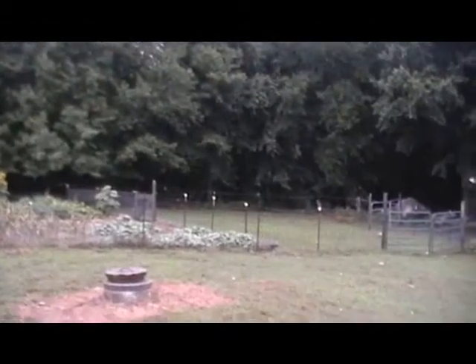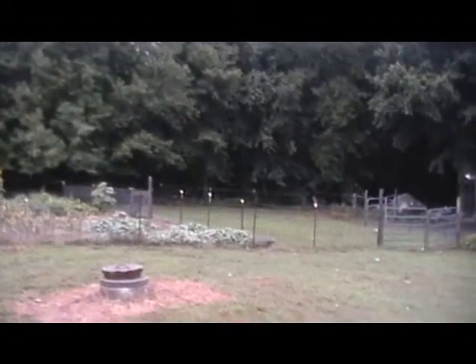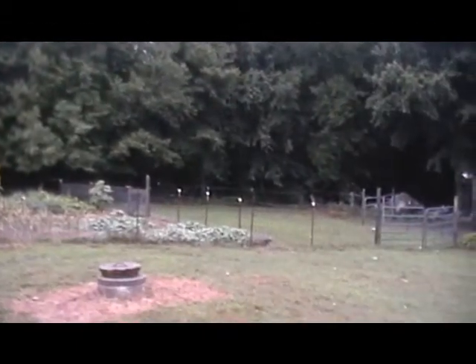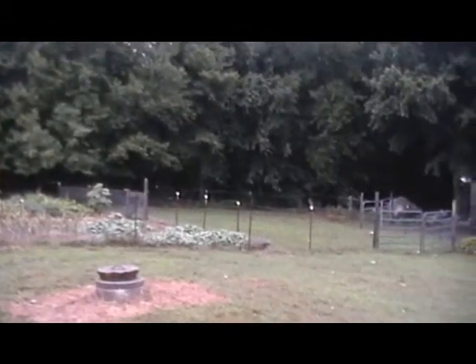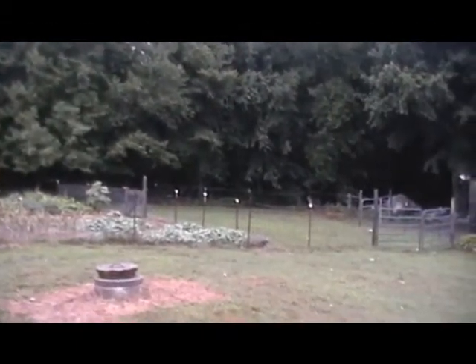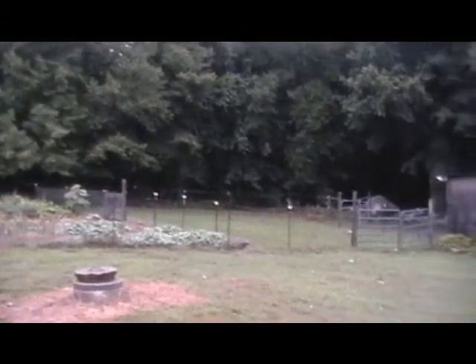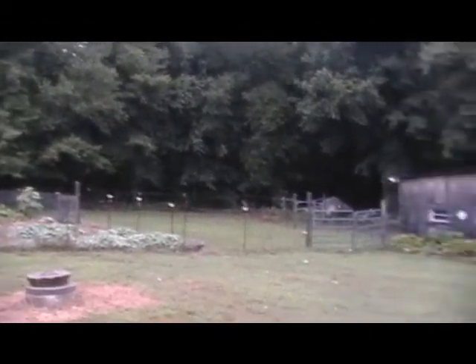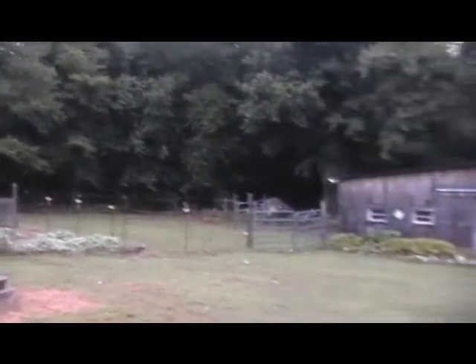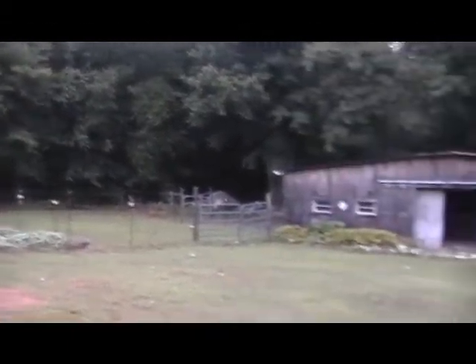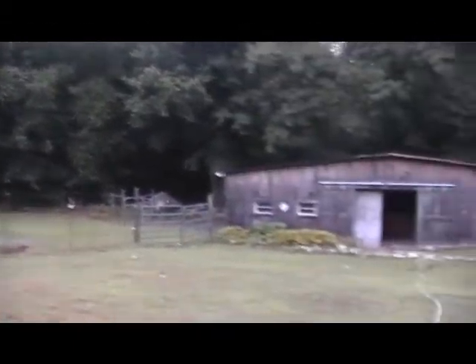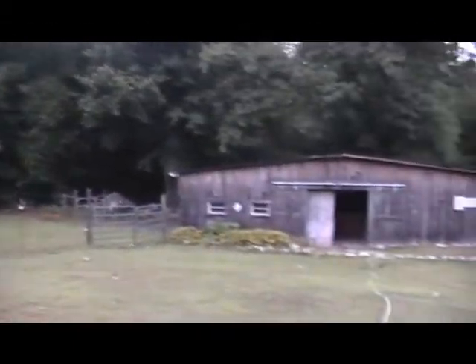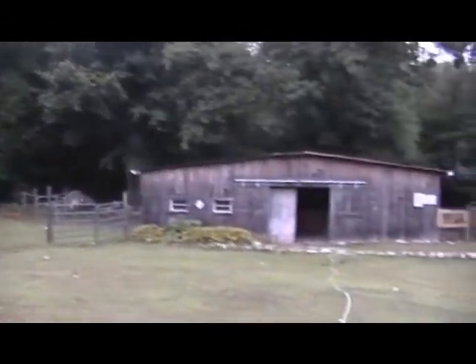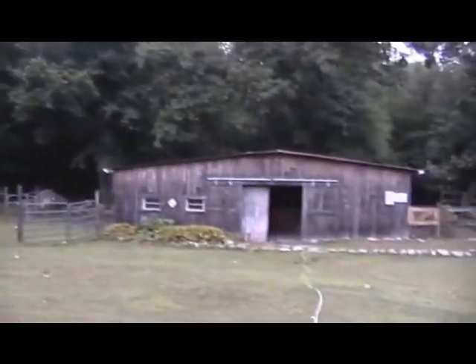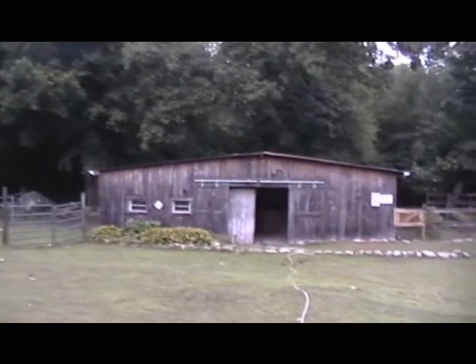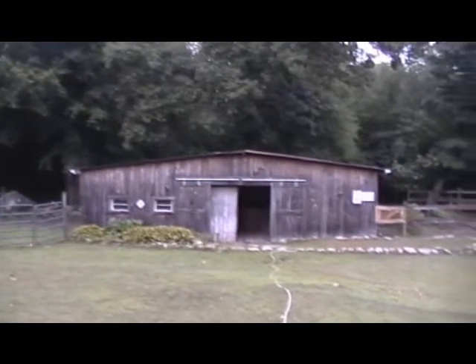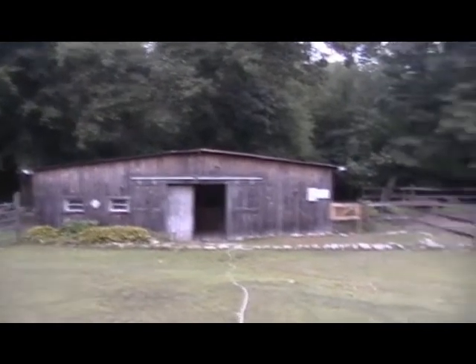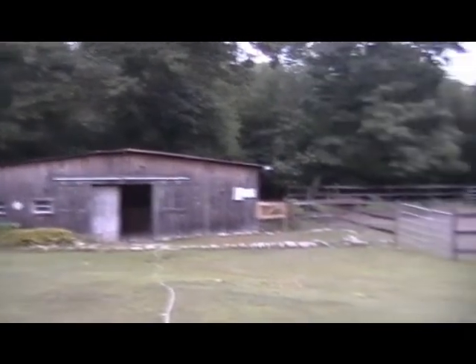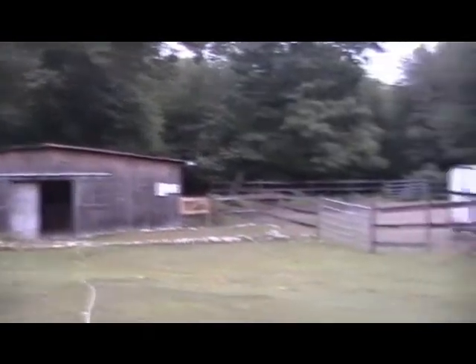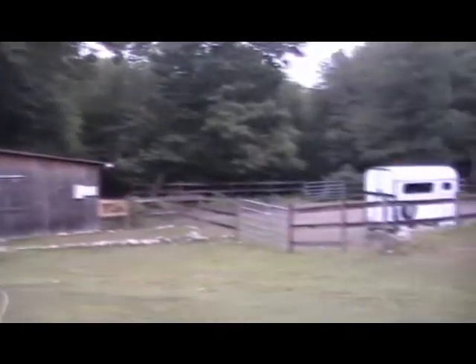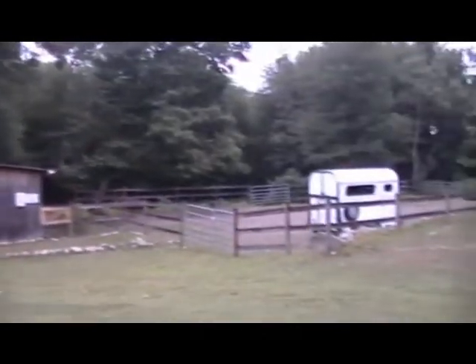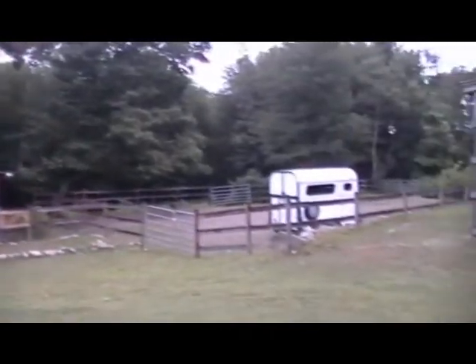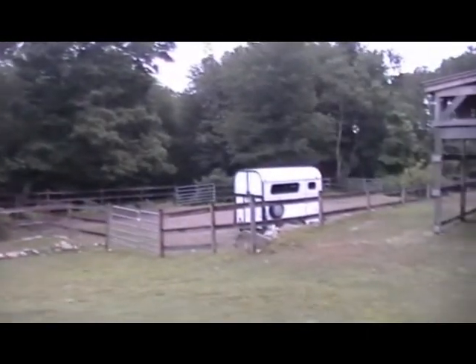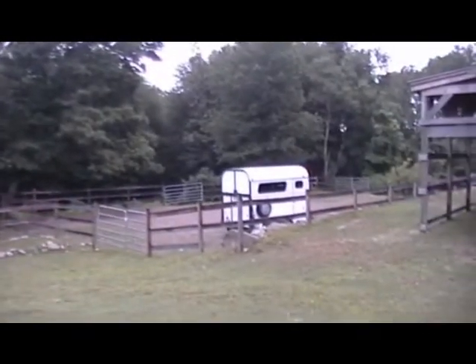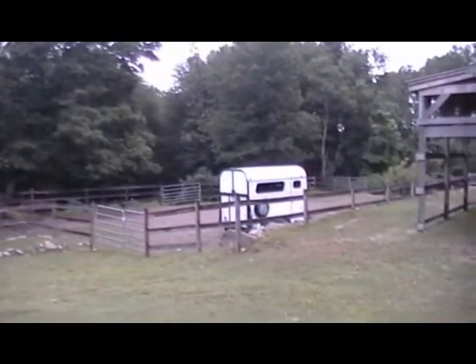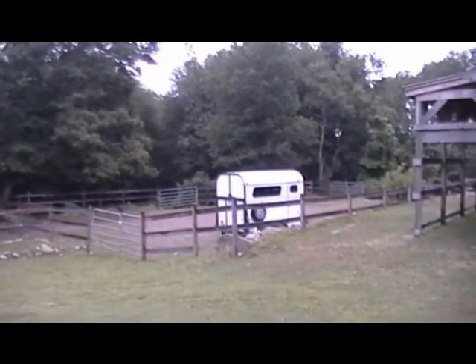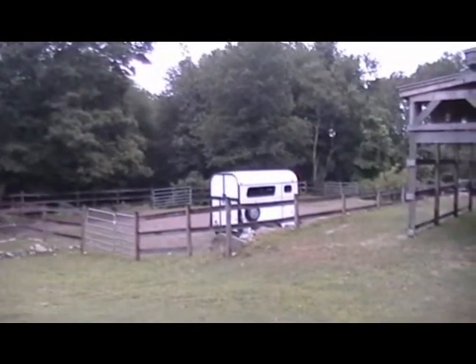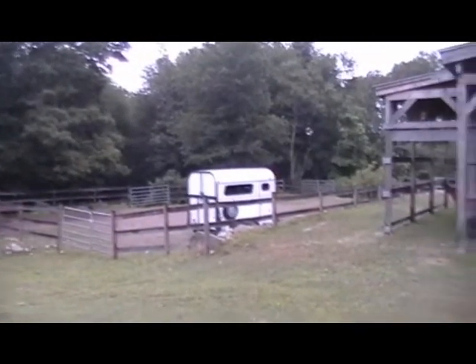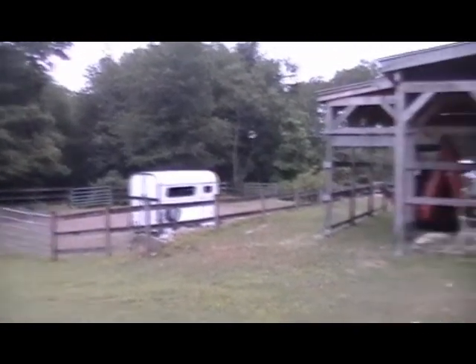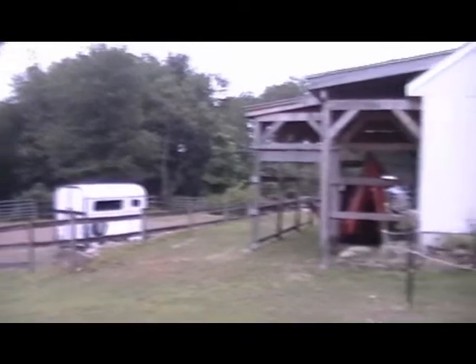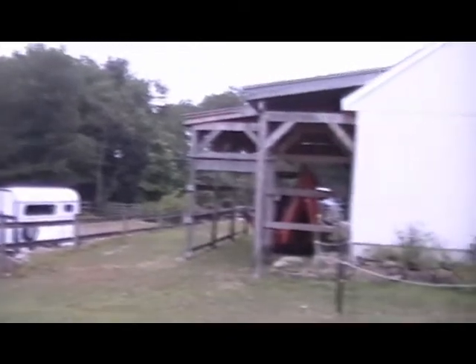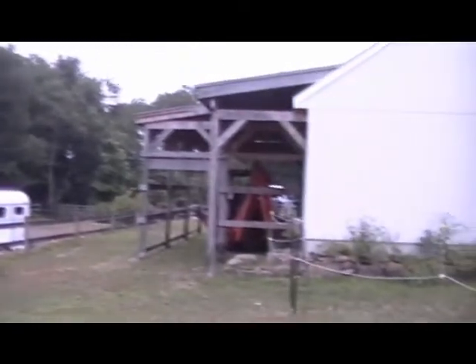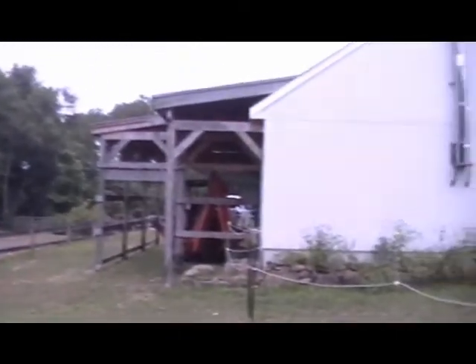Here's the first paddock, then the barn, then the other paddock, then the garage.